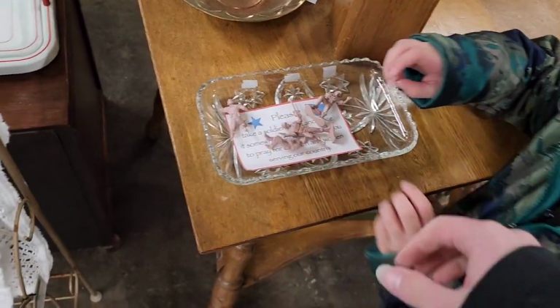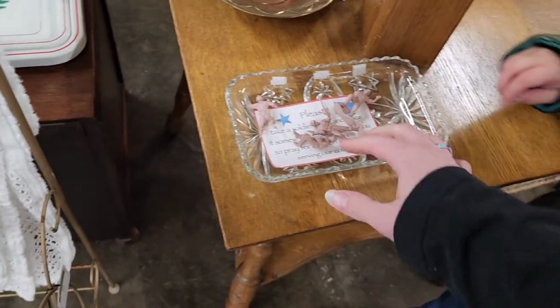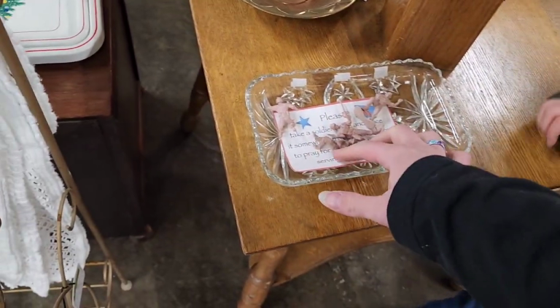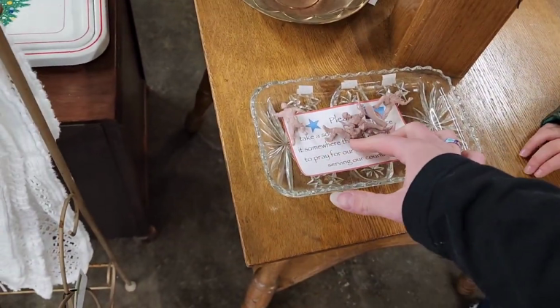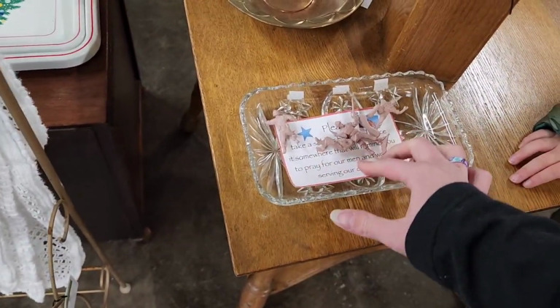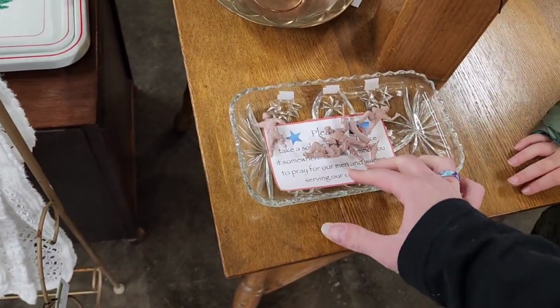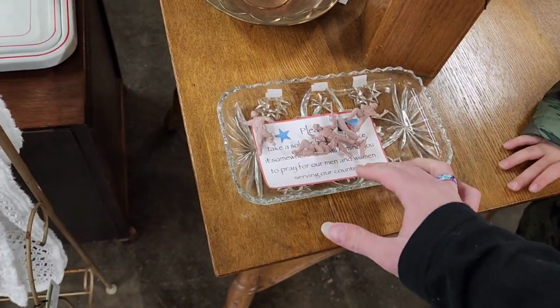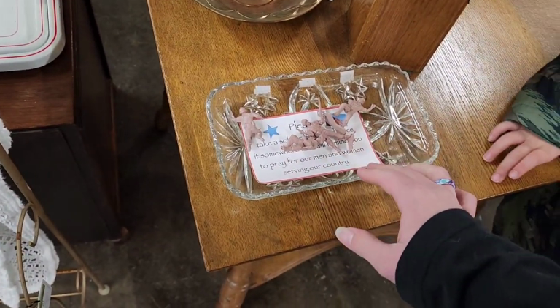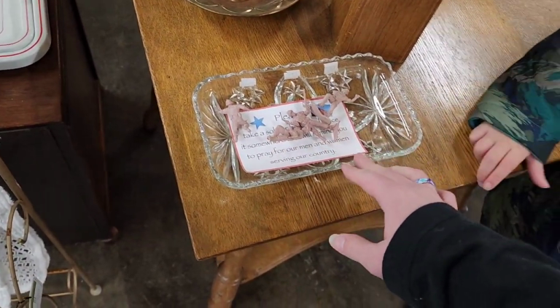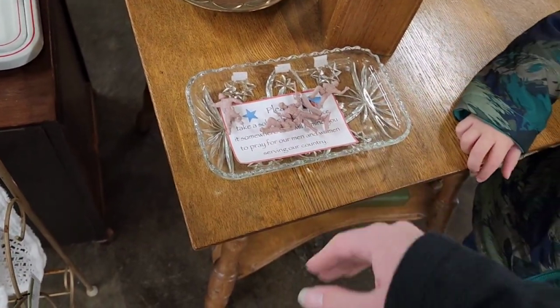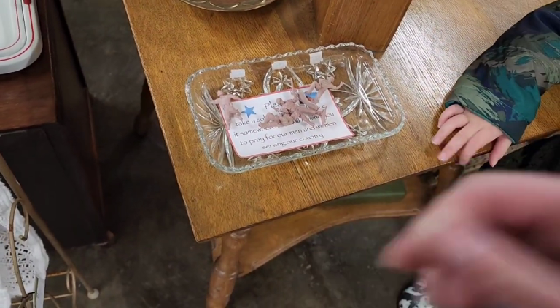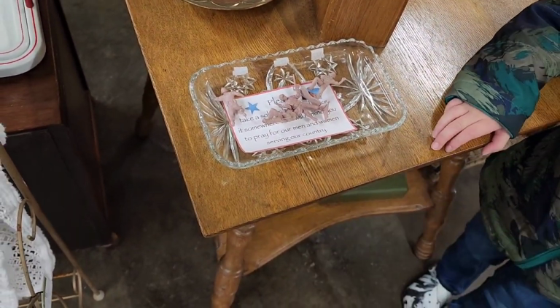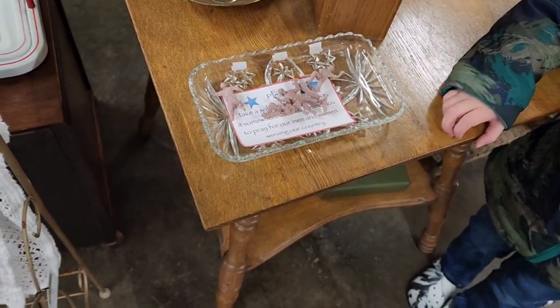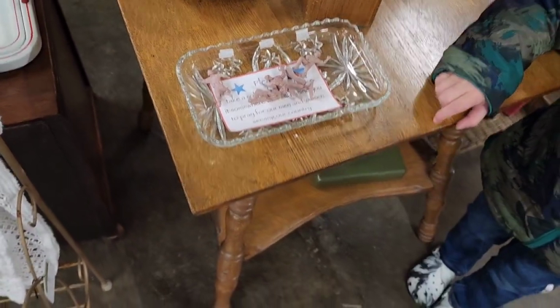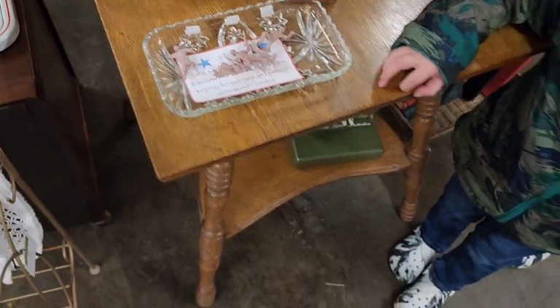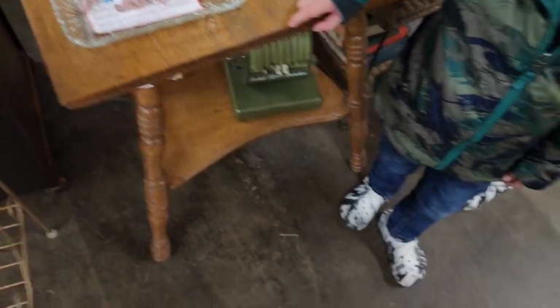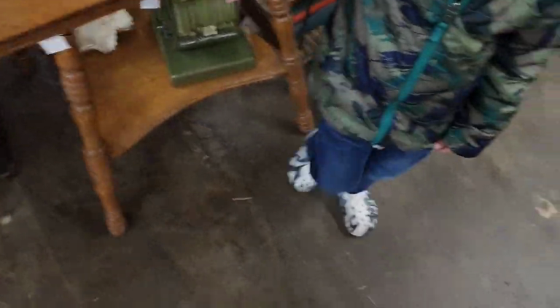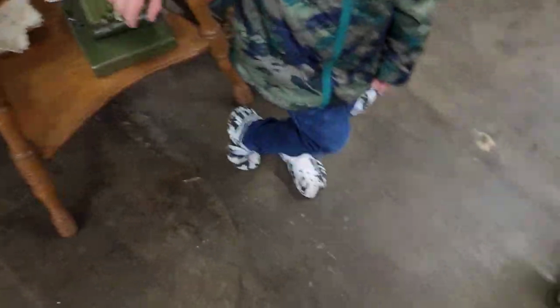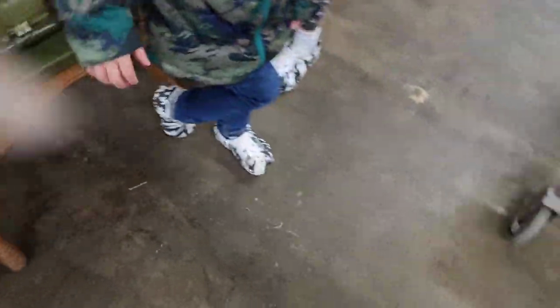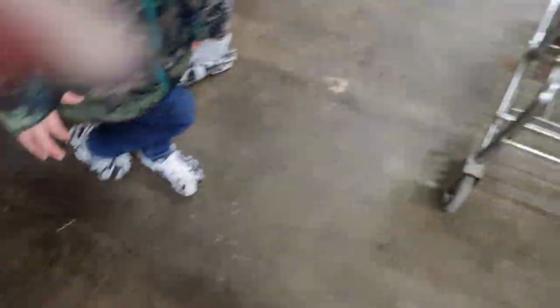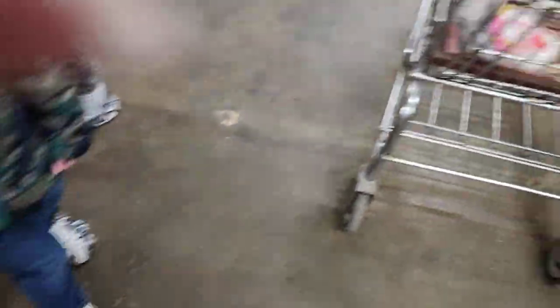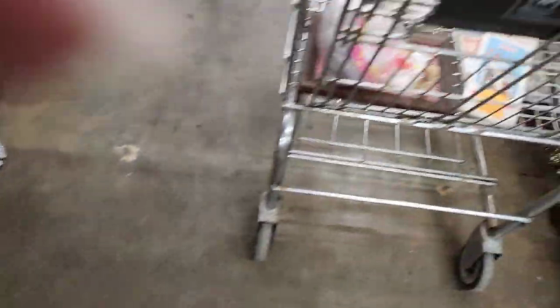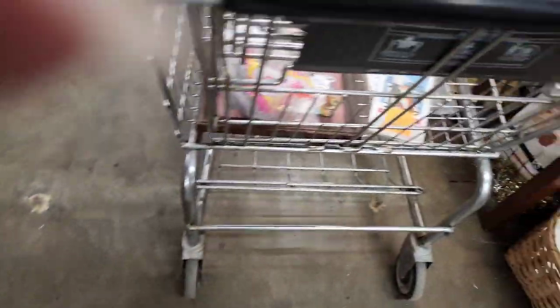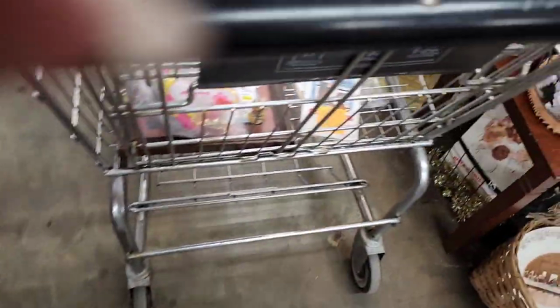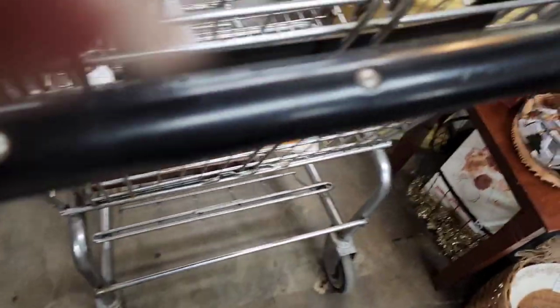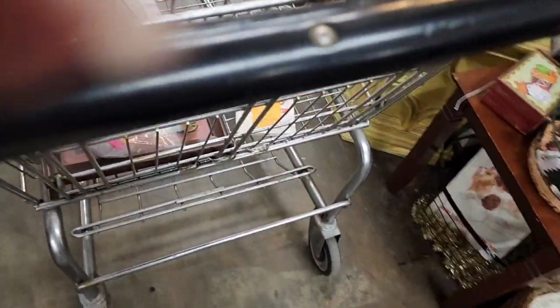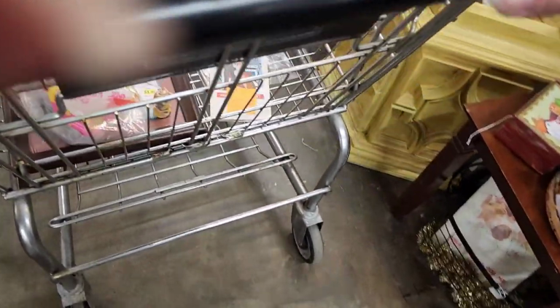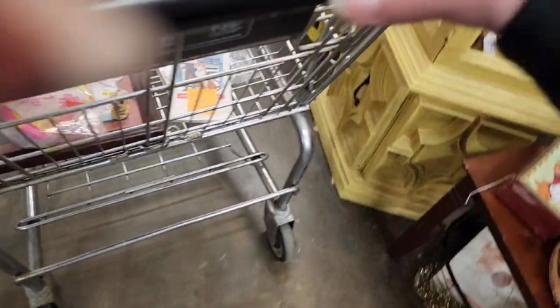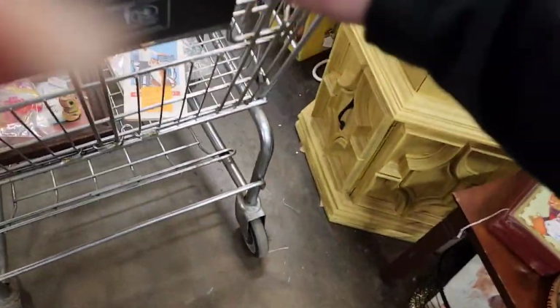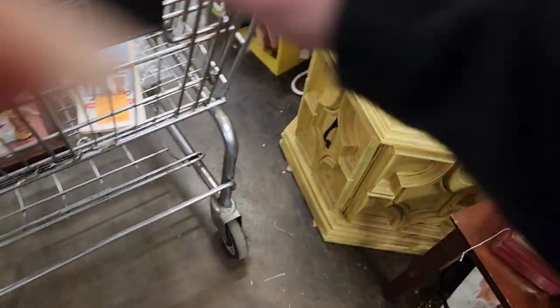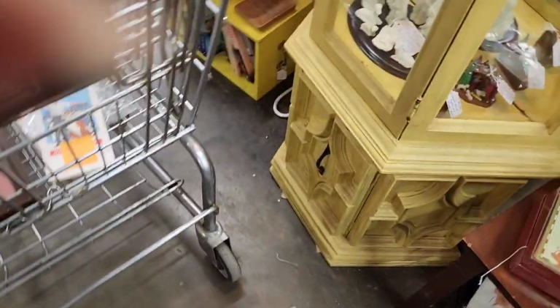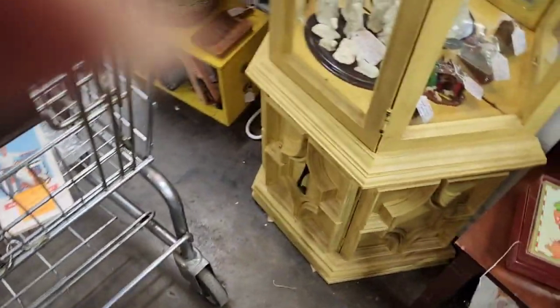That's a little sign that says please take a soldier home, to remember to pray over the people fighting overseas, and it was cute.